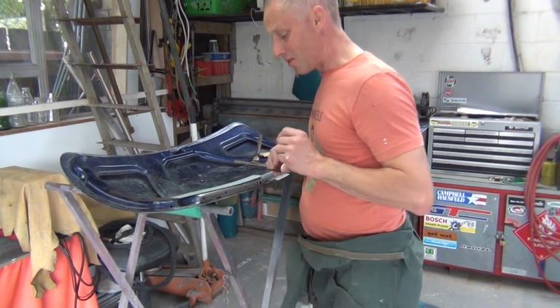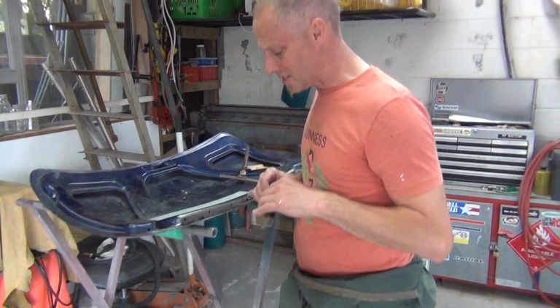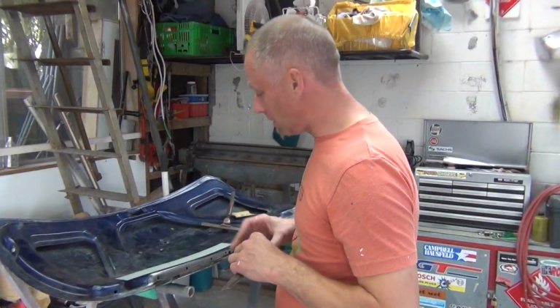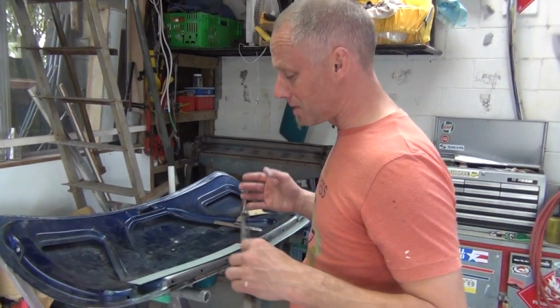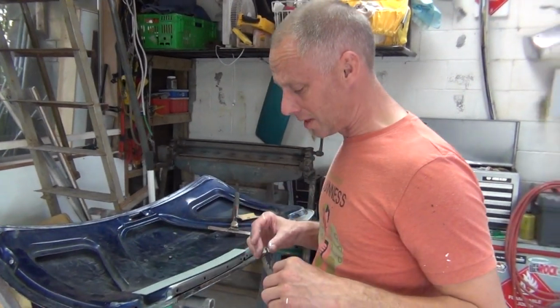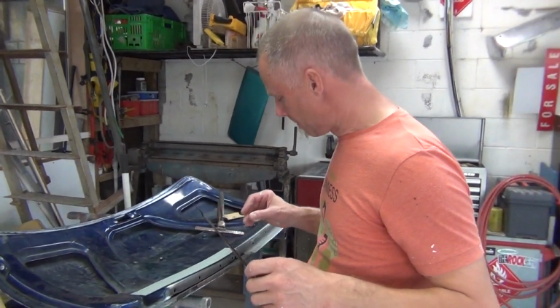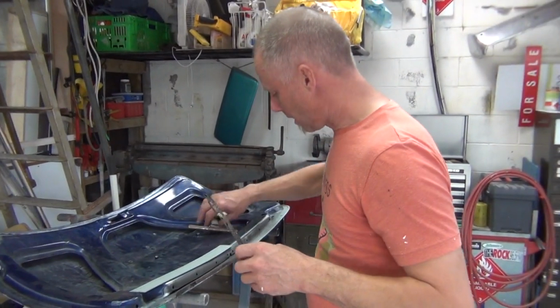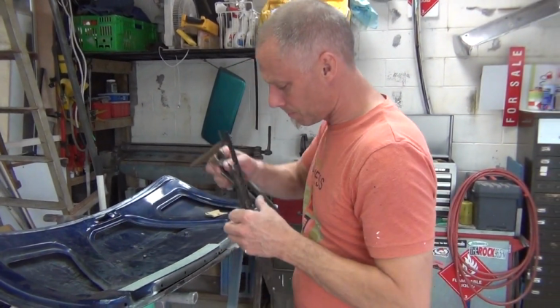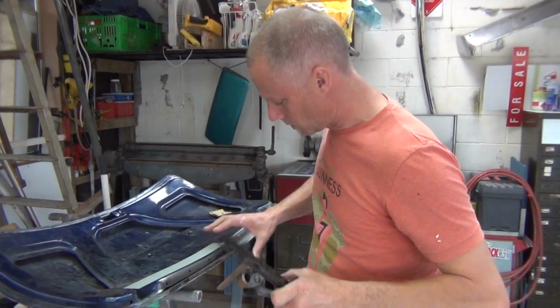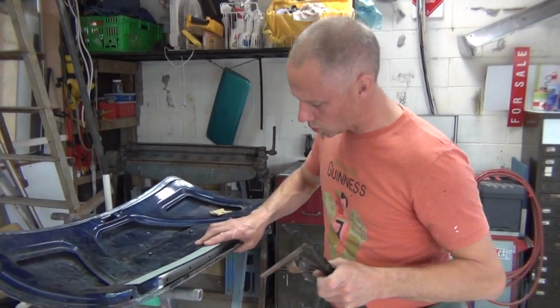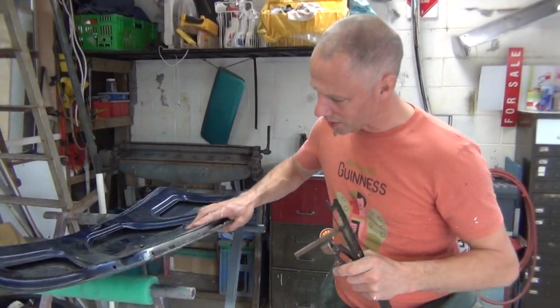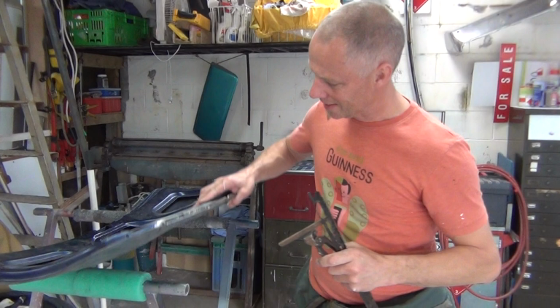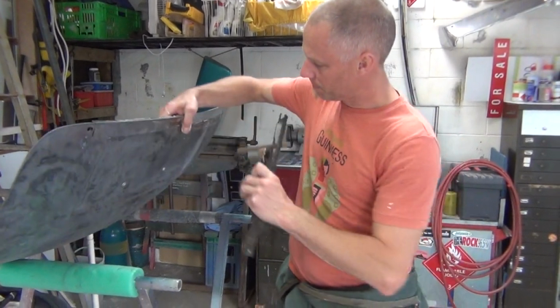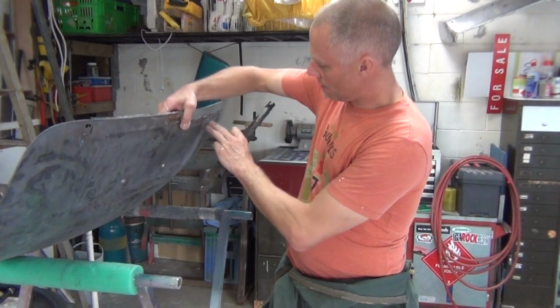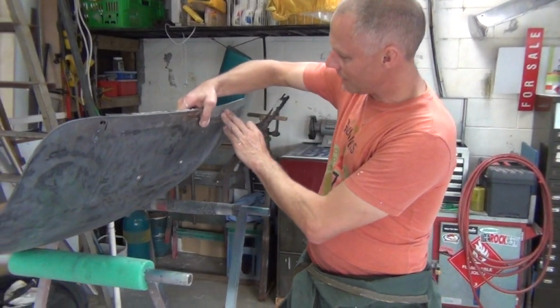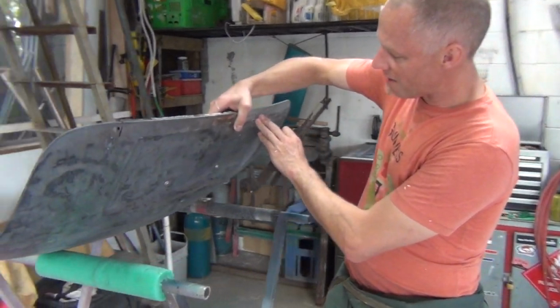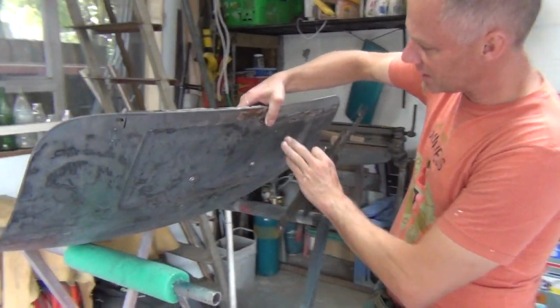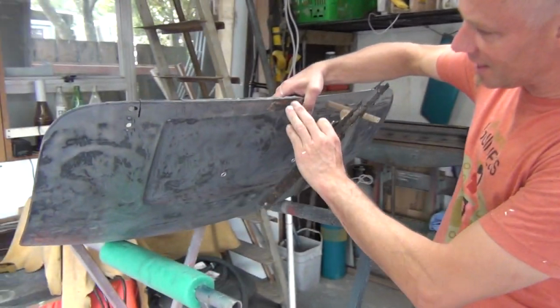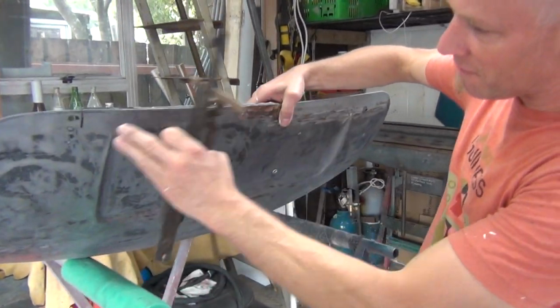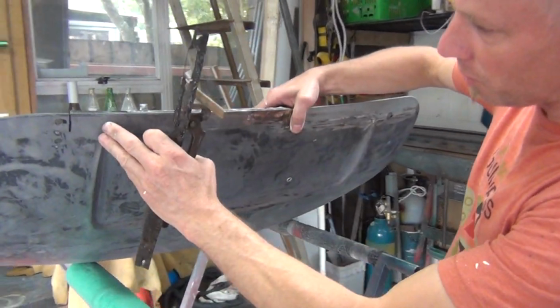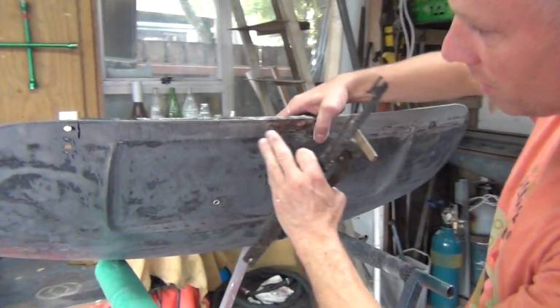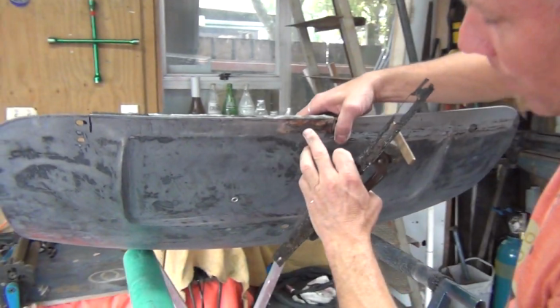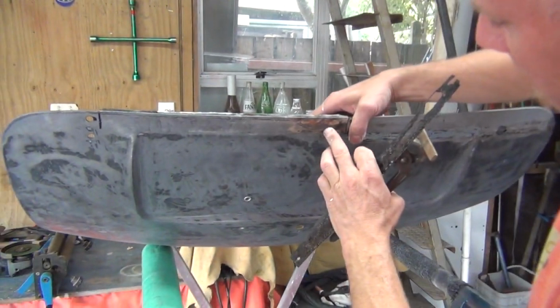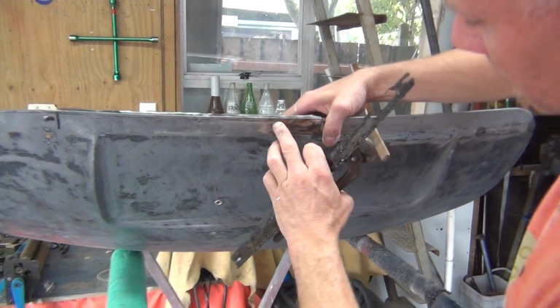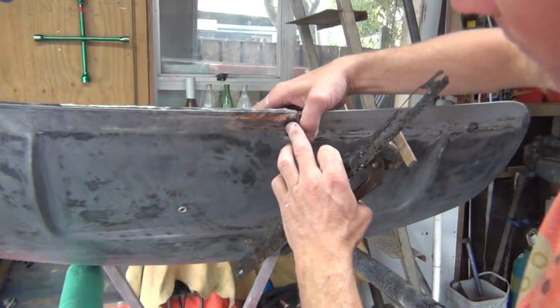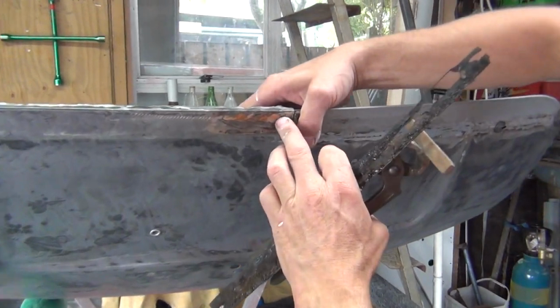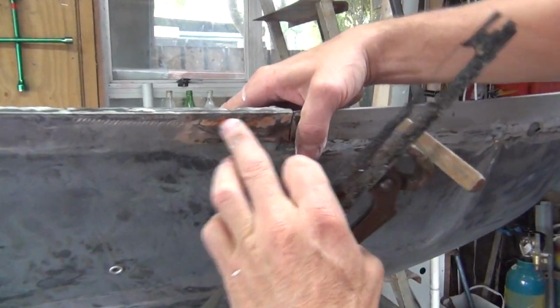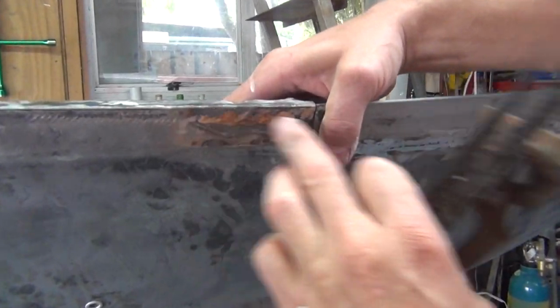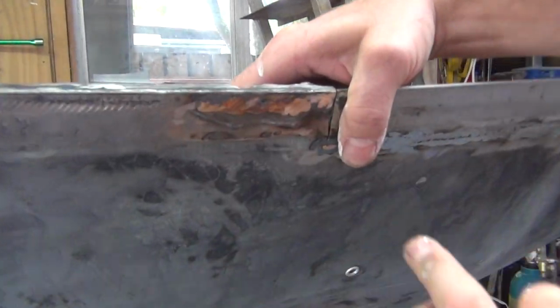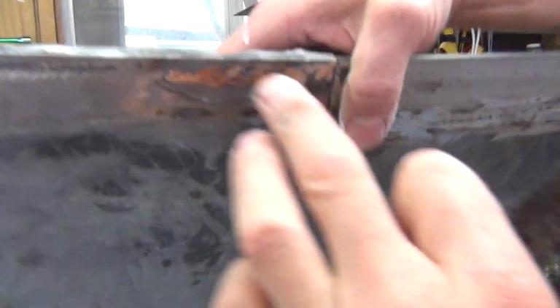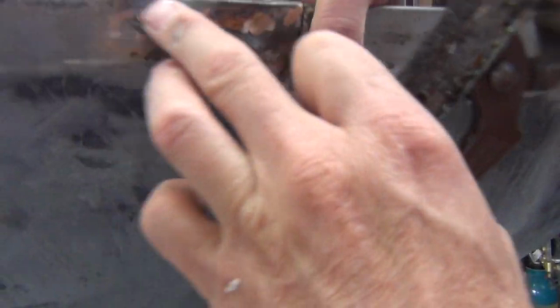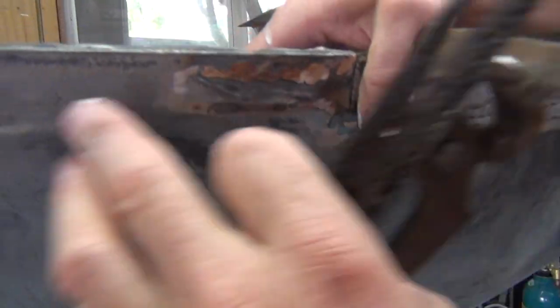Here's another rust lesson on this mini boot lid. Short story: I've replaced half the skin here, the other half I thought I'd have a go at brazing up, which seems to have gone very well with silicon bronze.